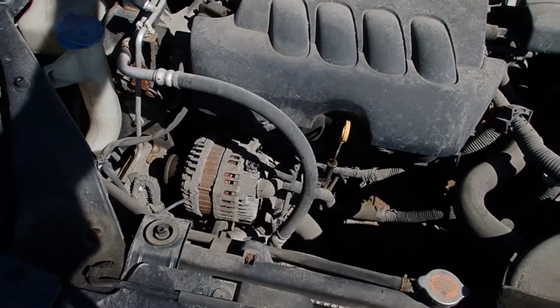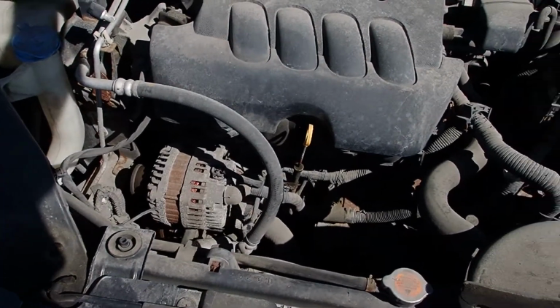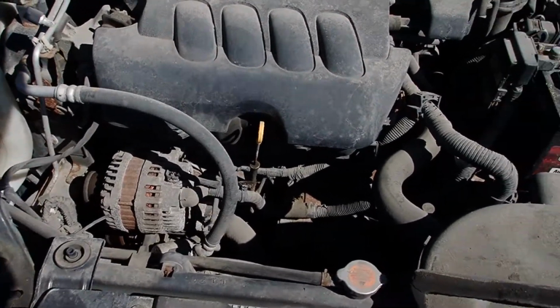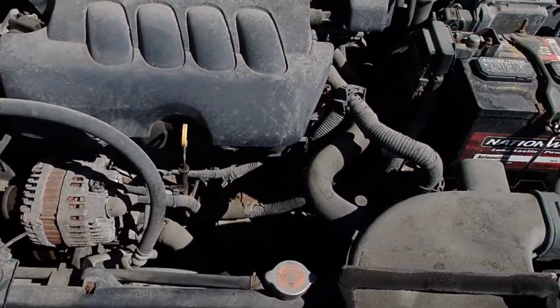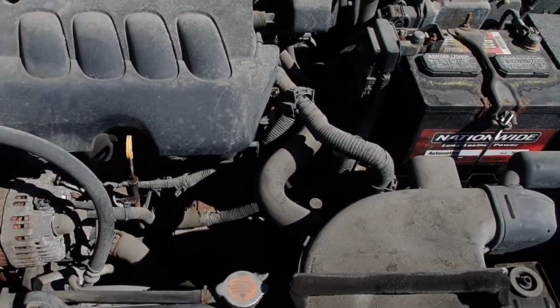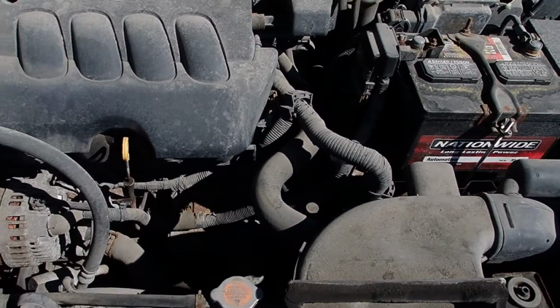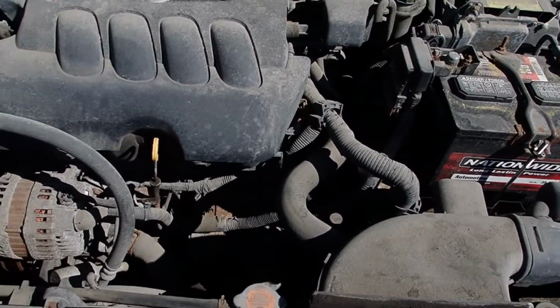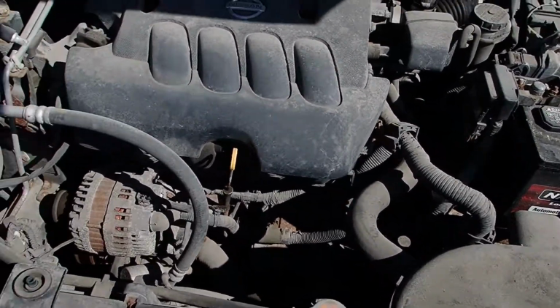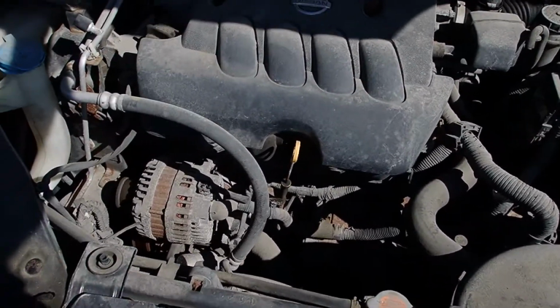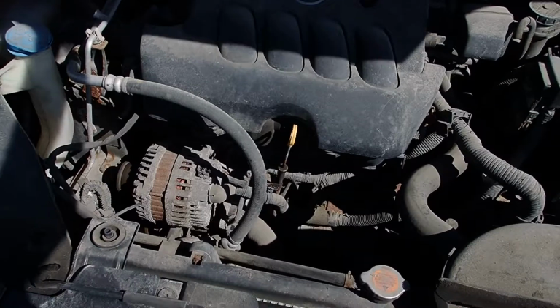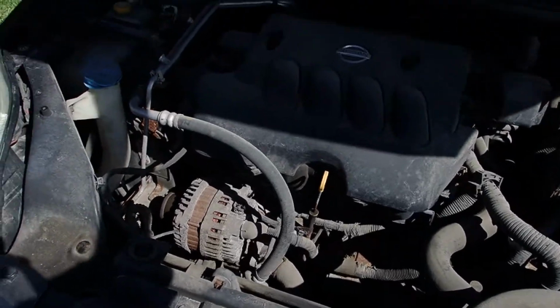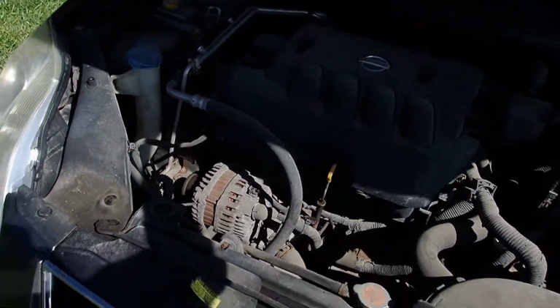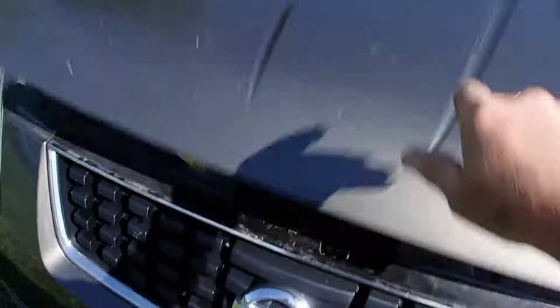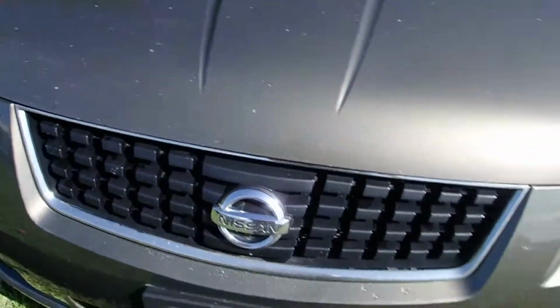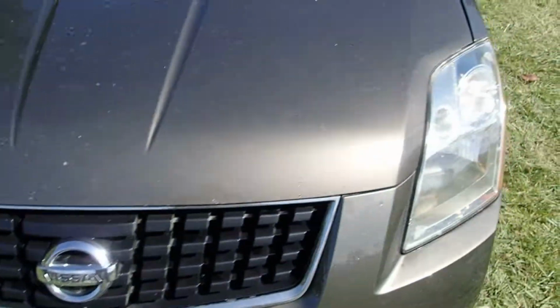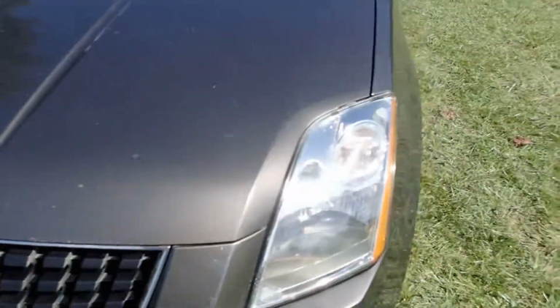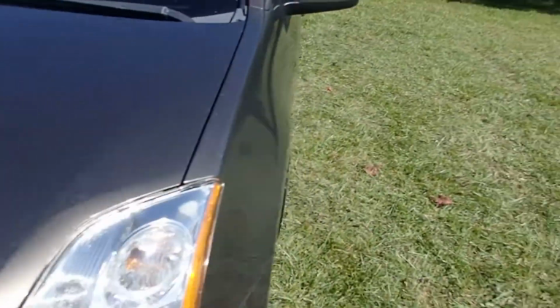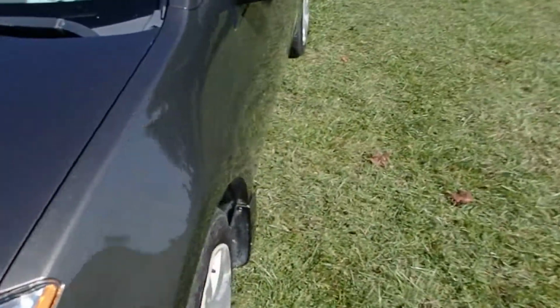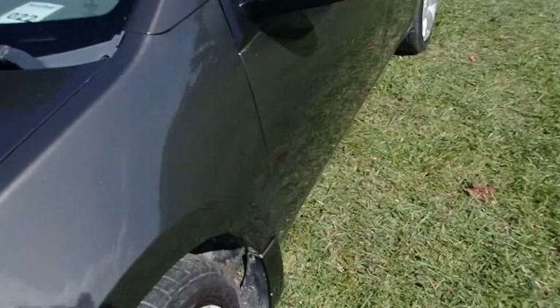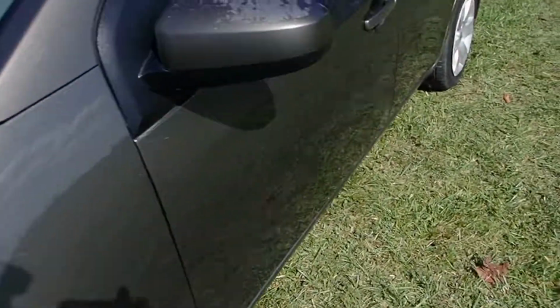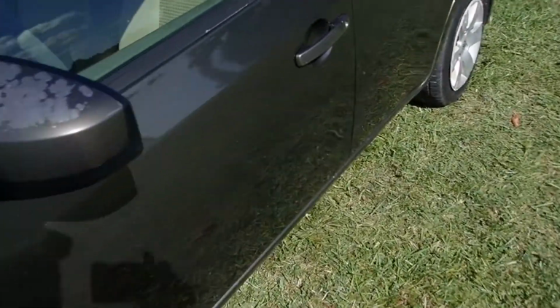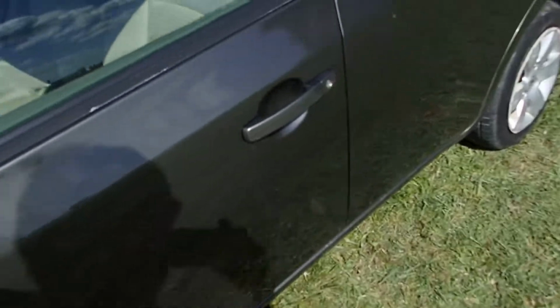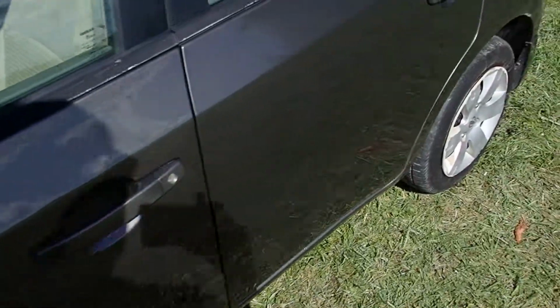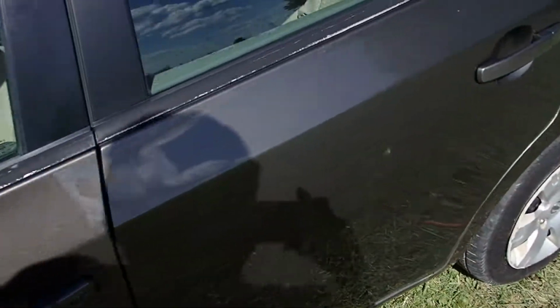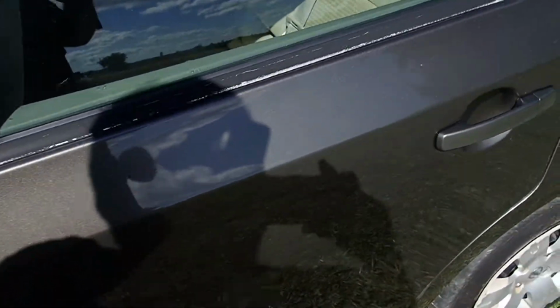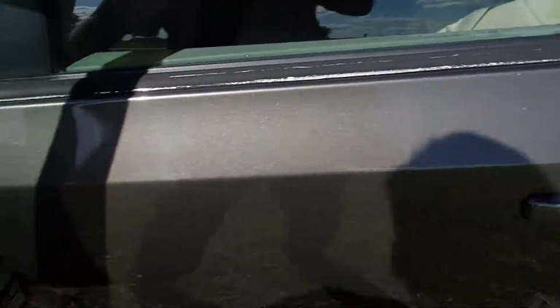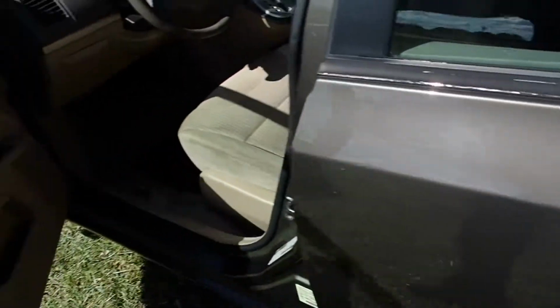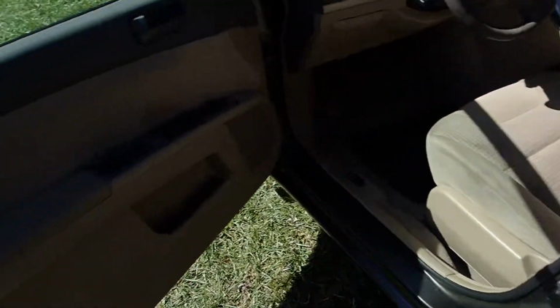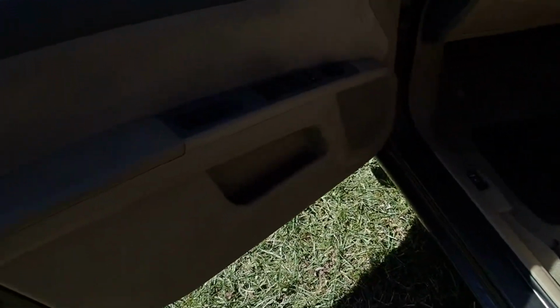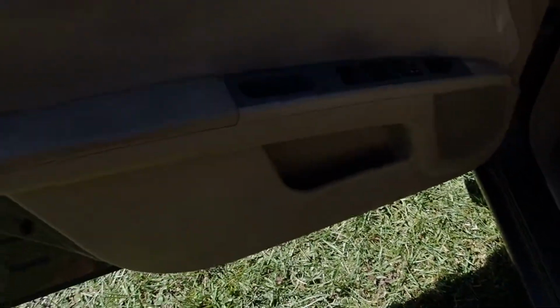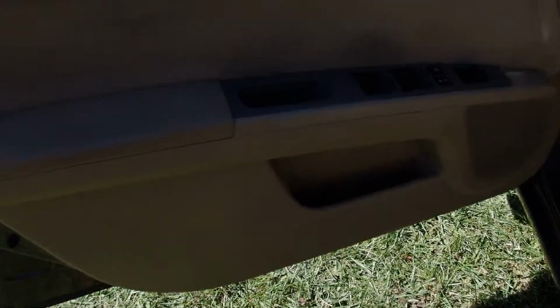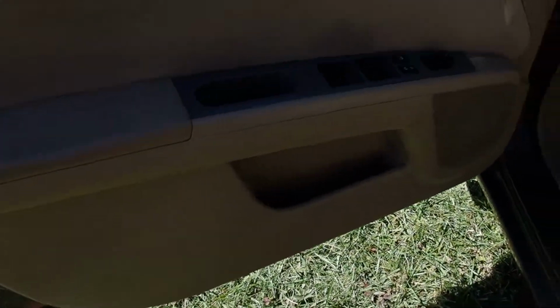It's a good opportunity for somebody. Good running engine, clean little car — very, very clean car. Do a little service, little maintenance on it.